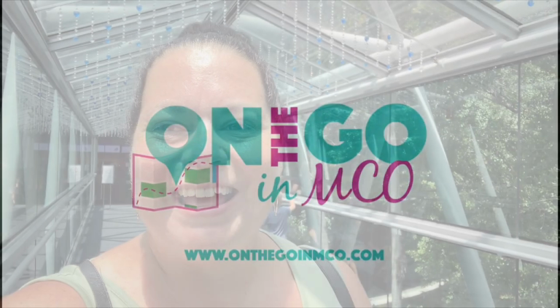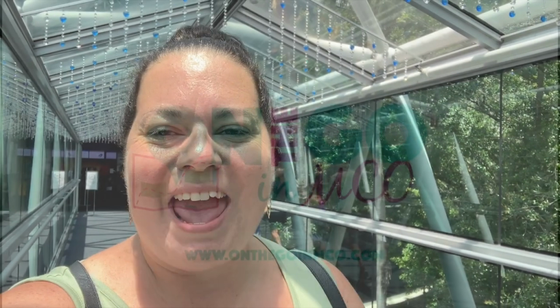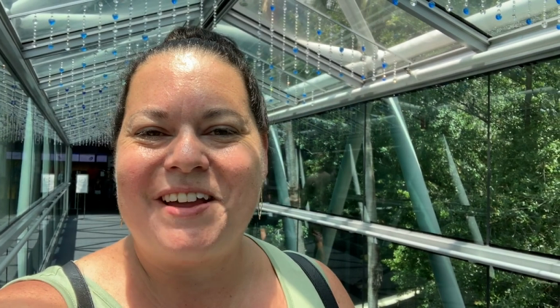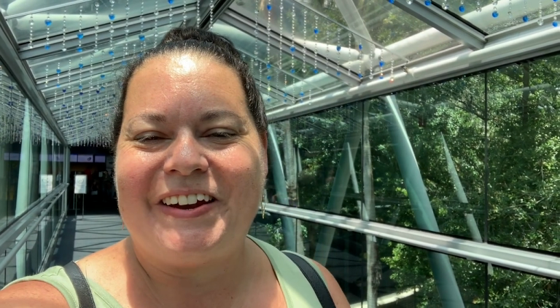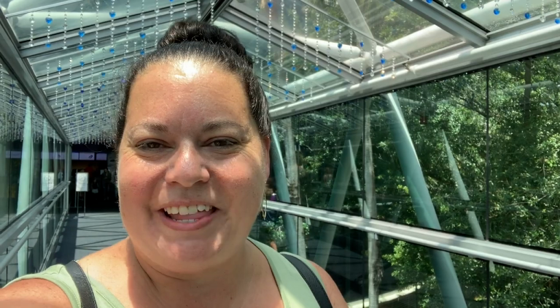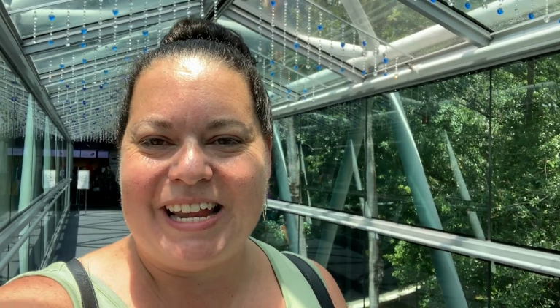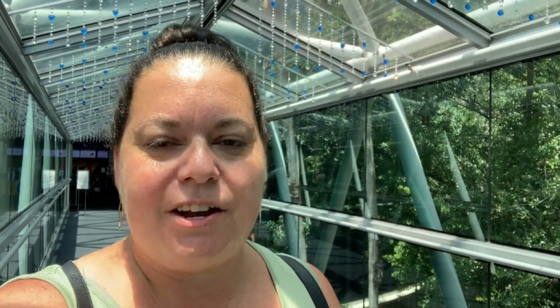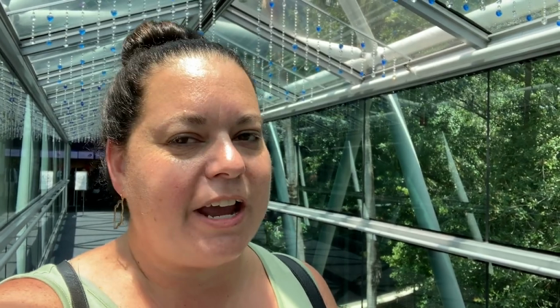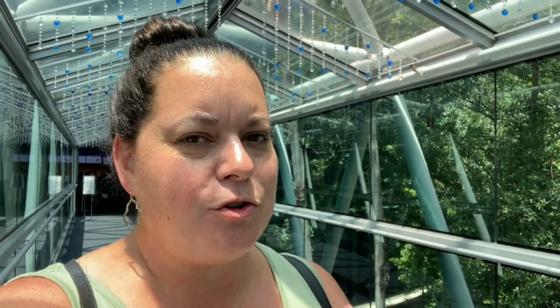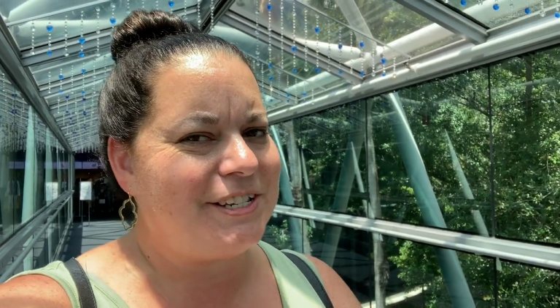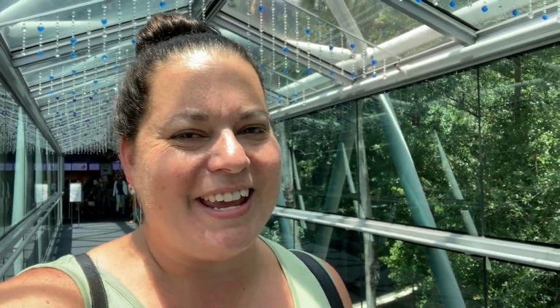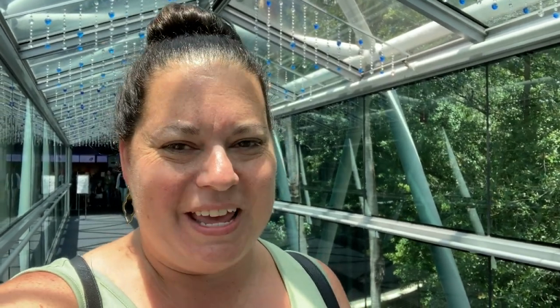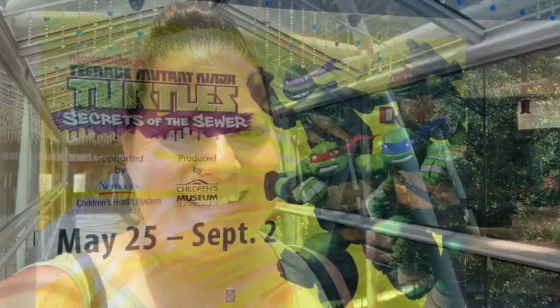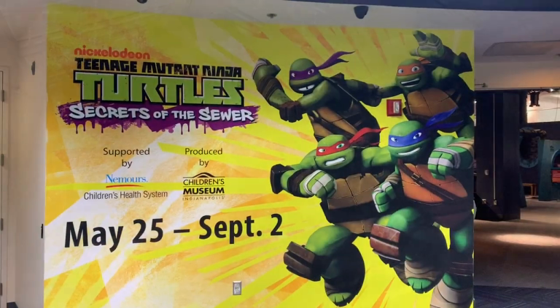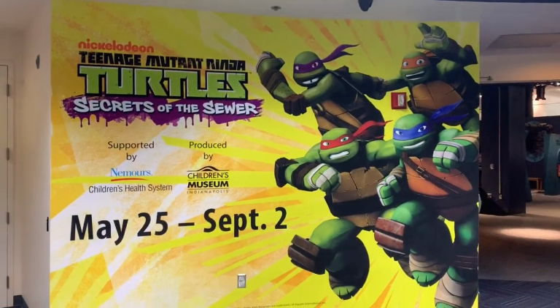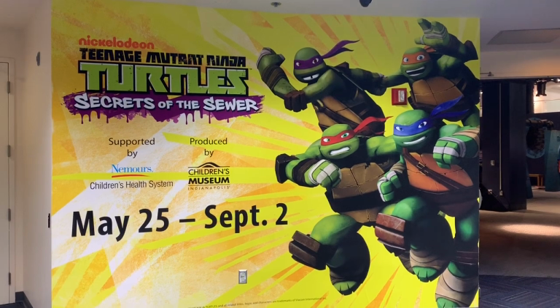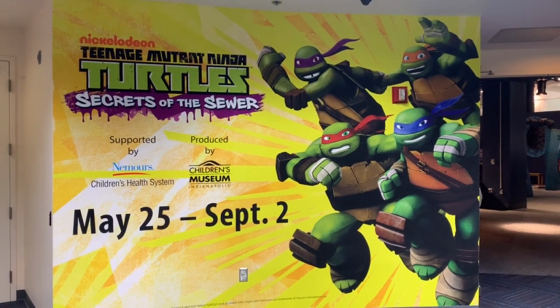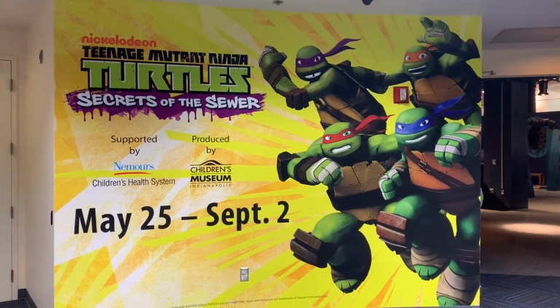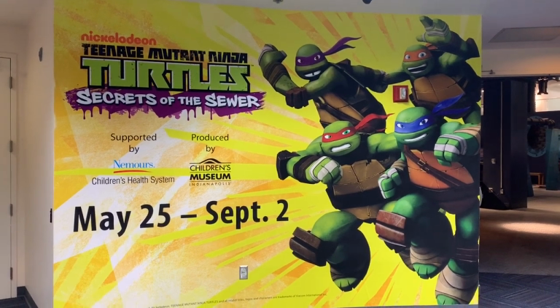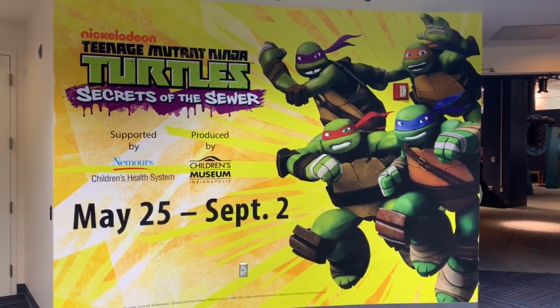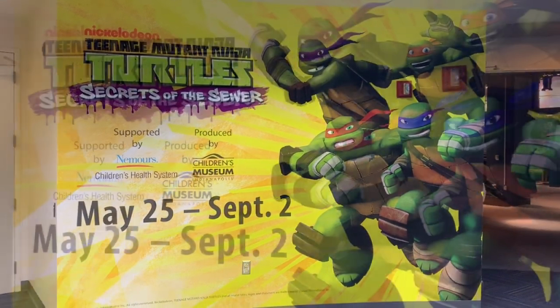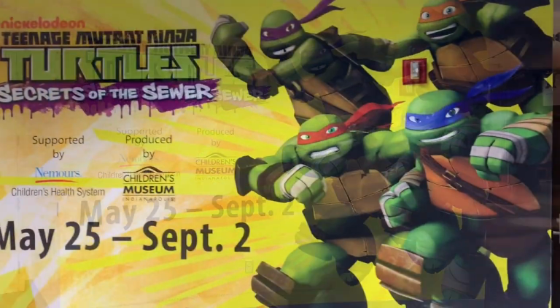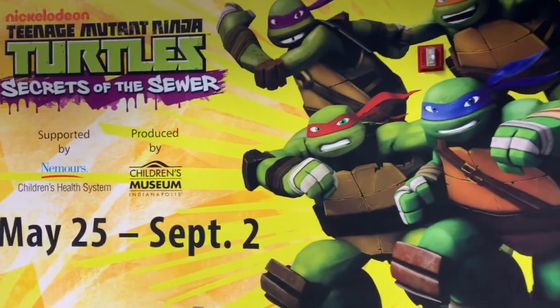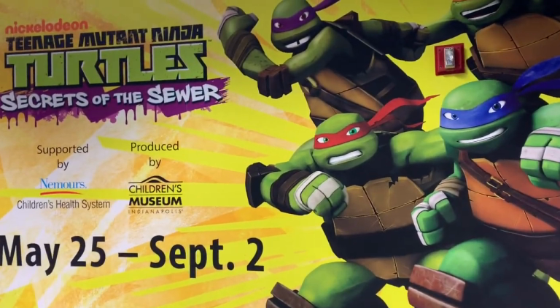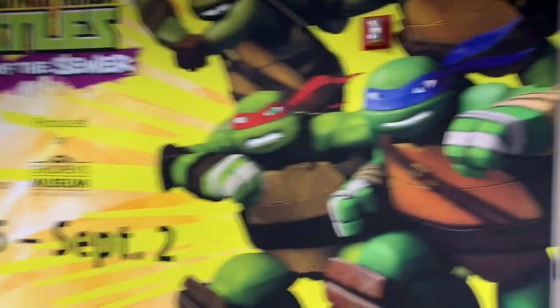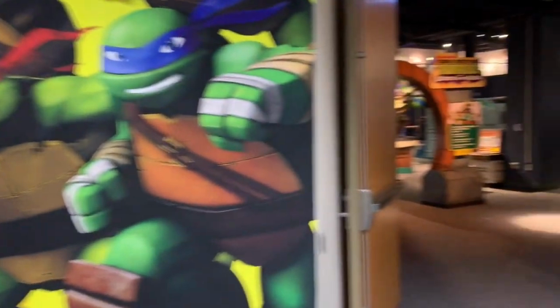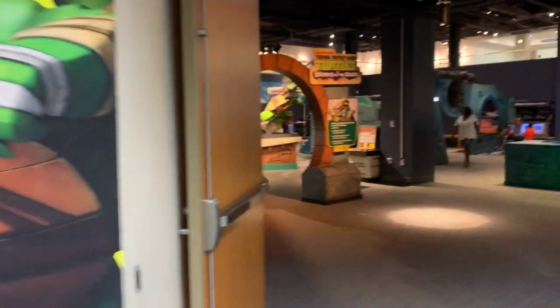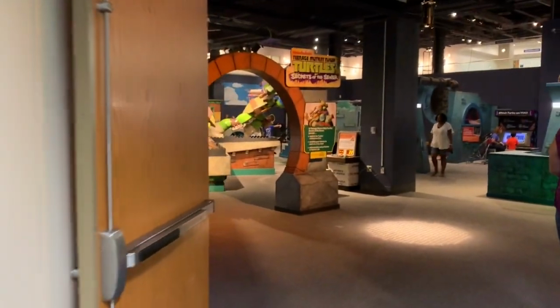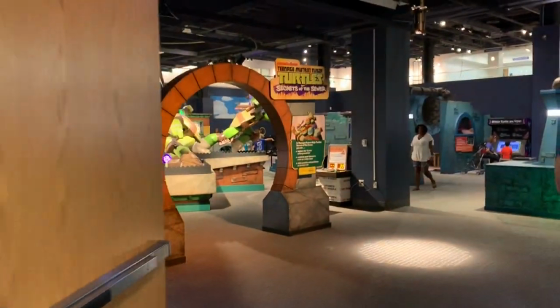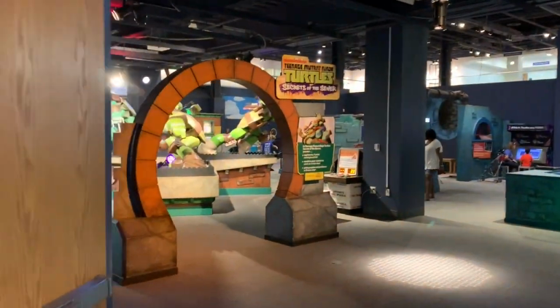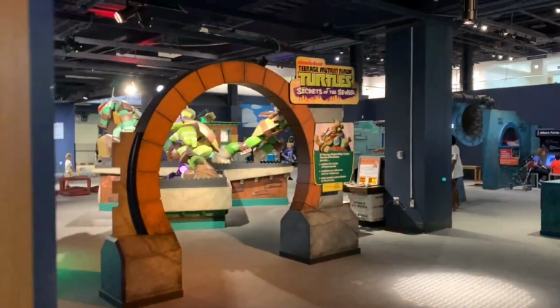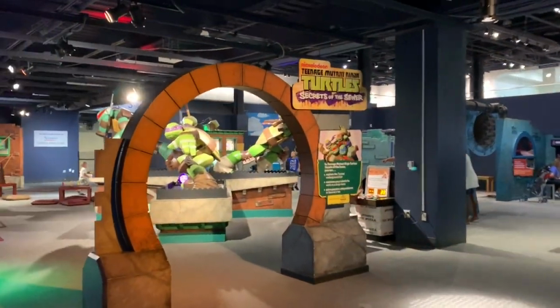Hey everyone! We are here at the Orlando Science Center to check out their newest traveling exhibit. So let's head into the Teenage Mutant Ninja Turtles Secrets of the Sewer.